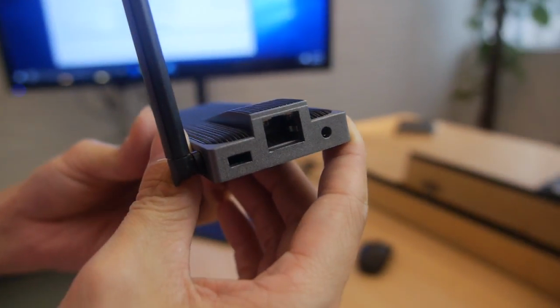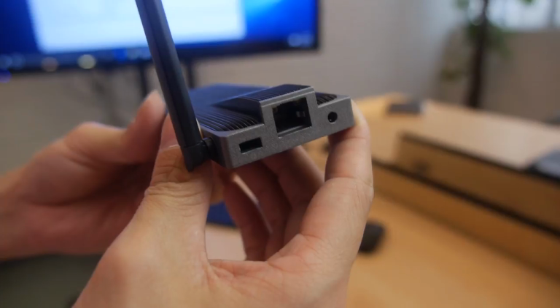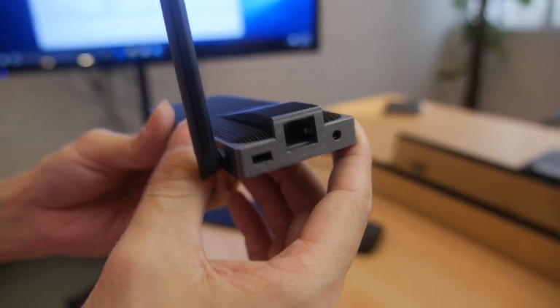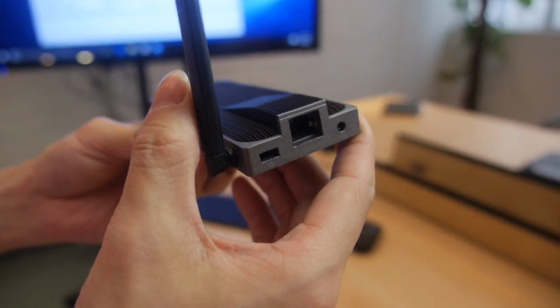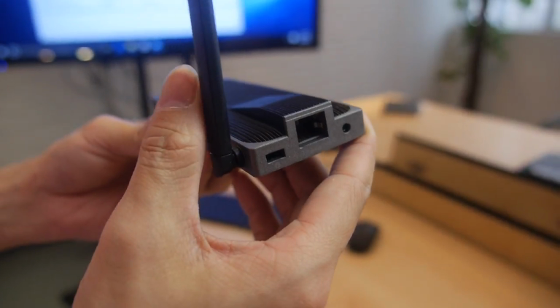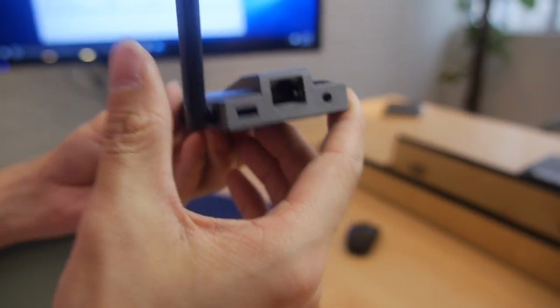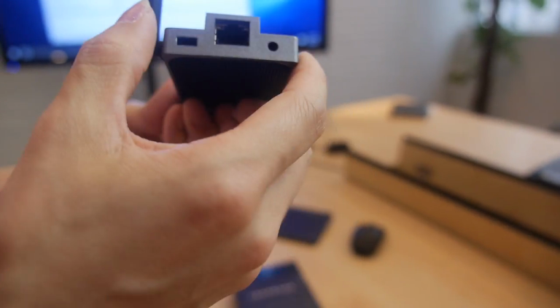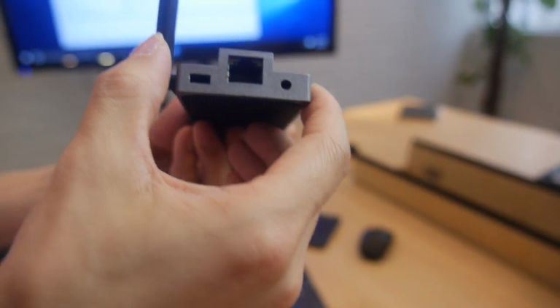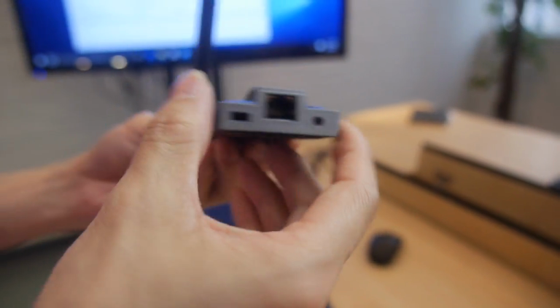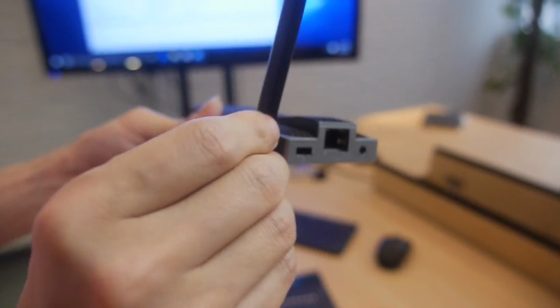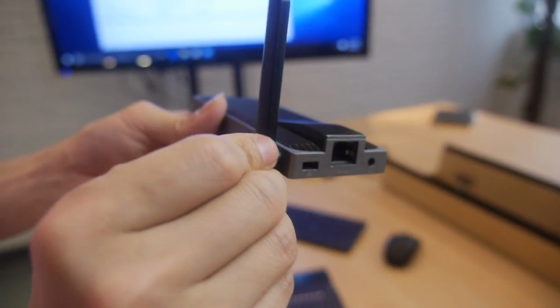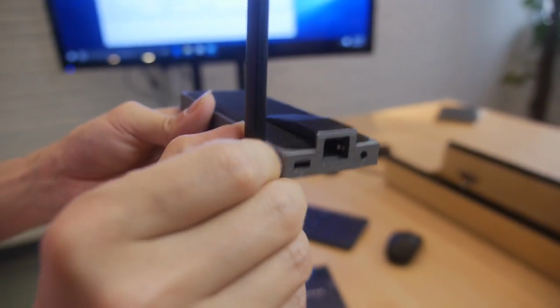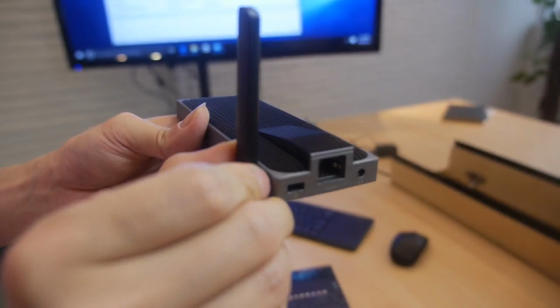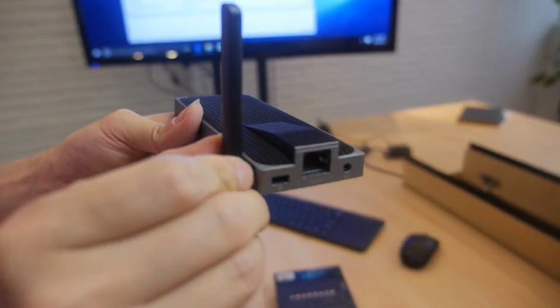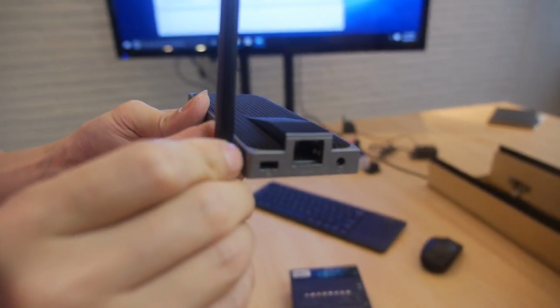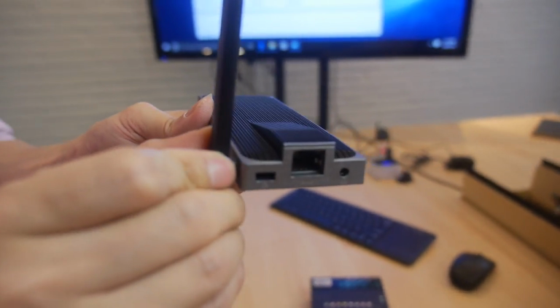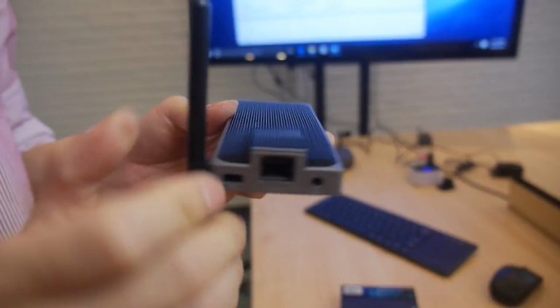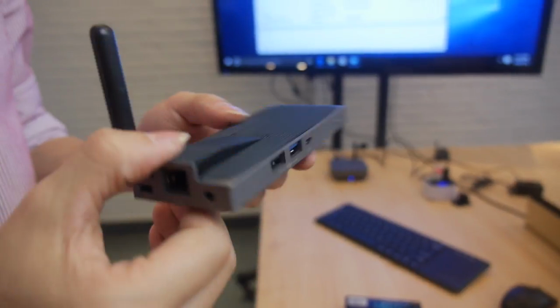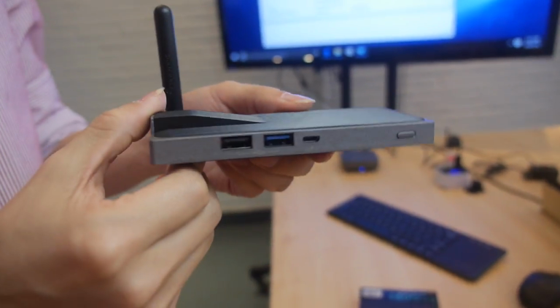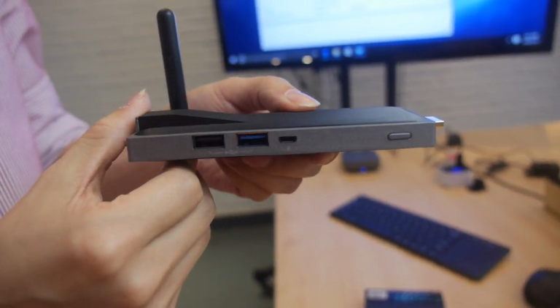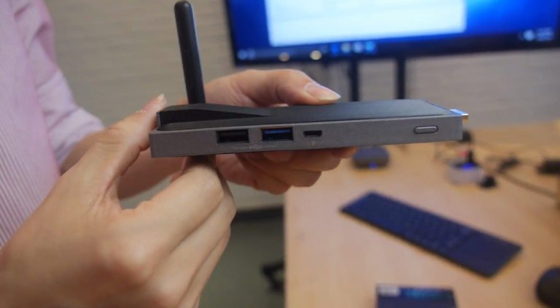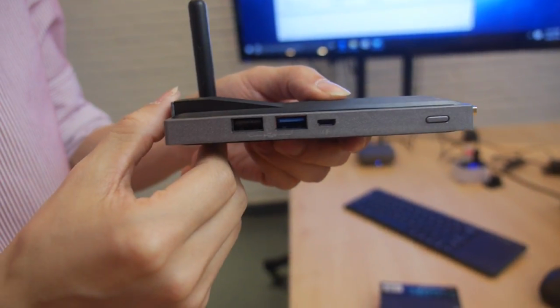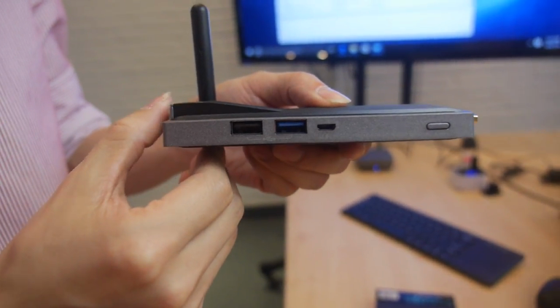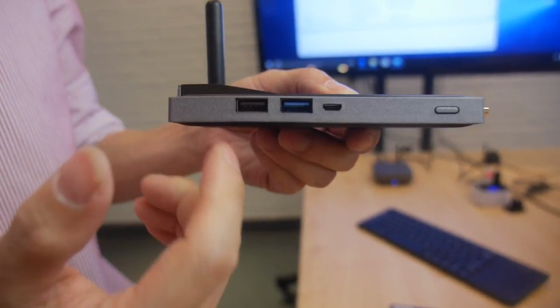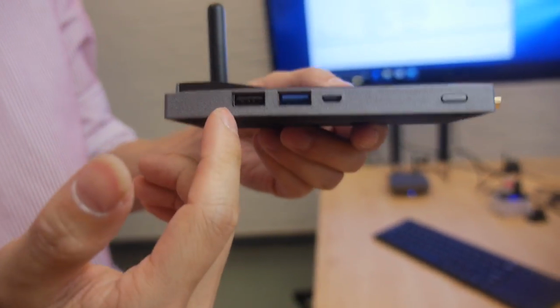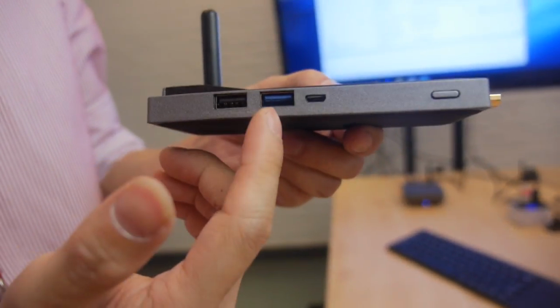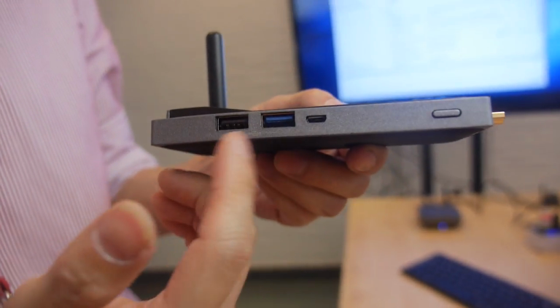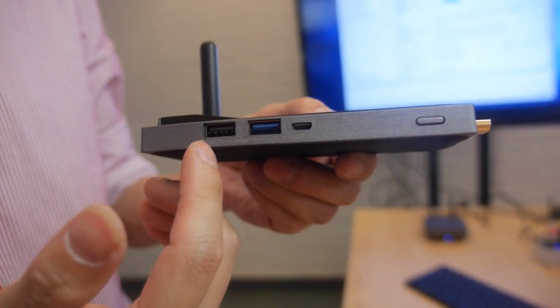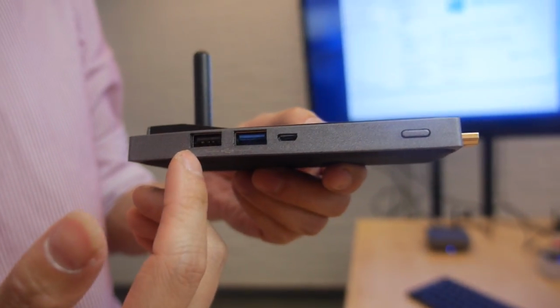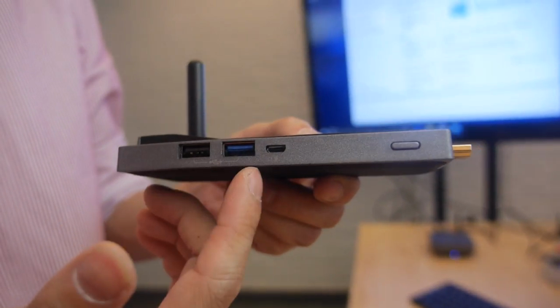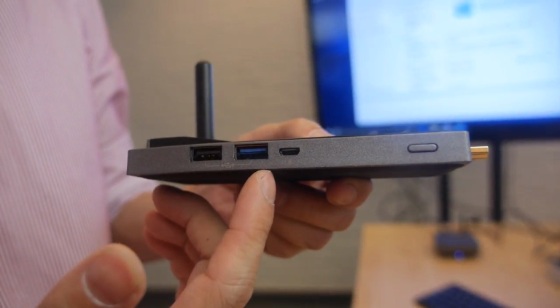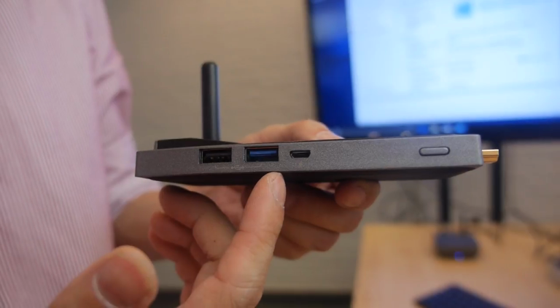Is it gigabit LAN? No, it's 100 megabit. And we can see on the side there's two USB ports — one USB 3 and one USB 2.